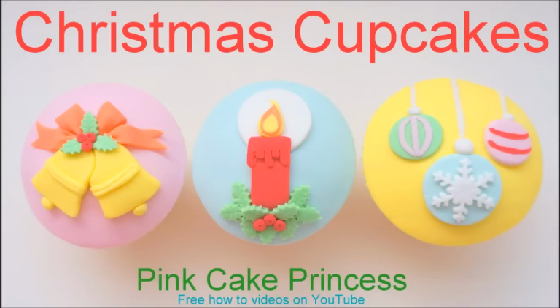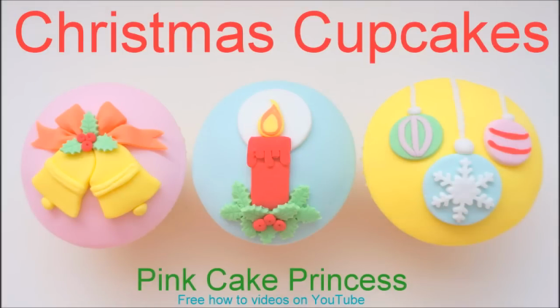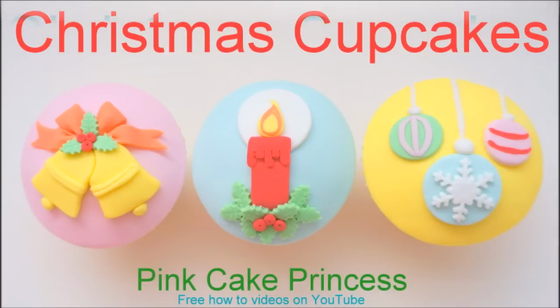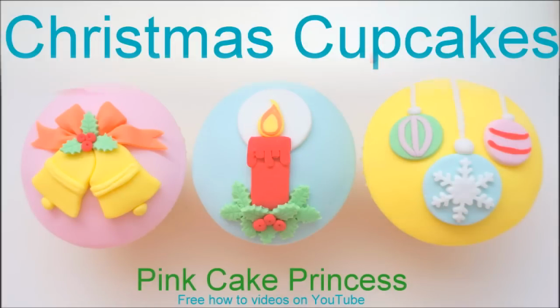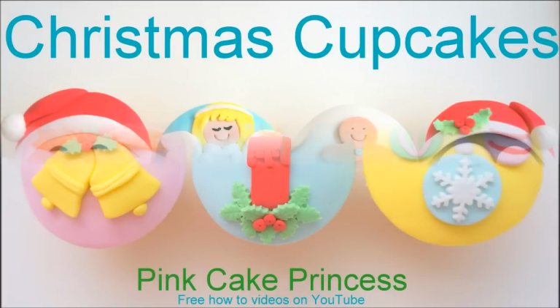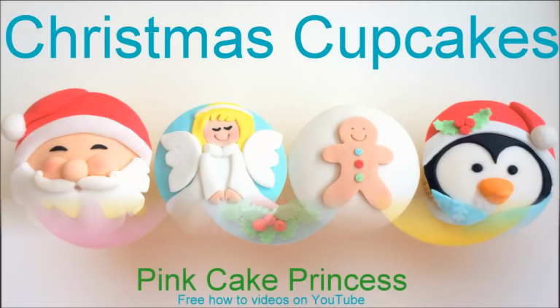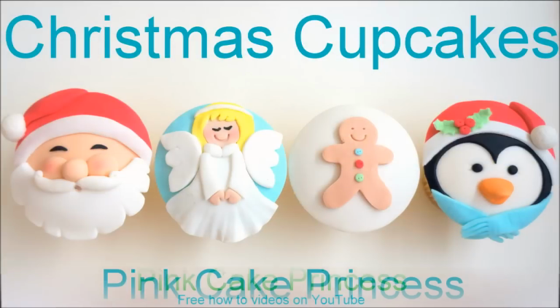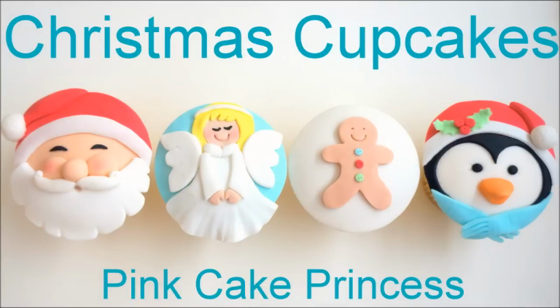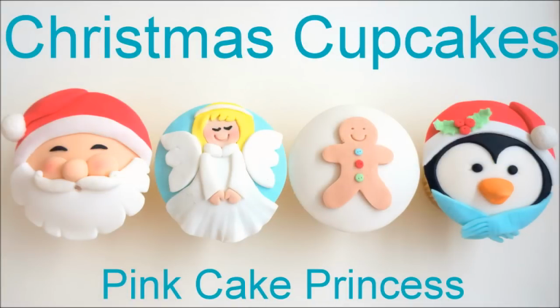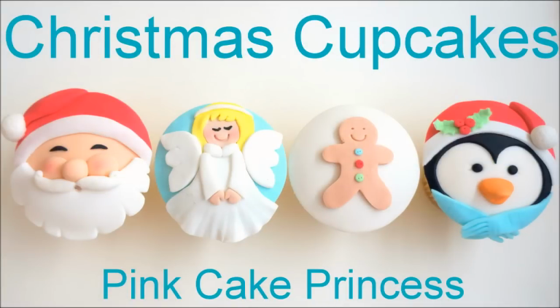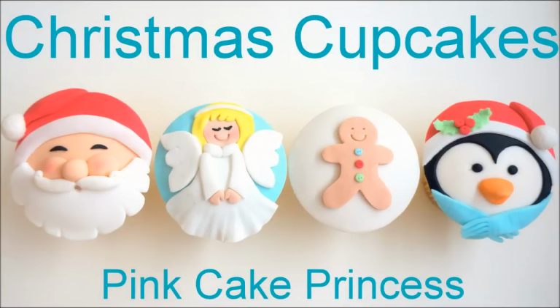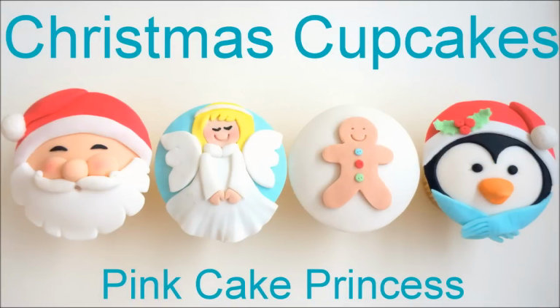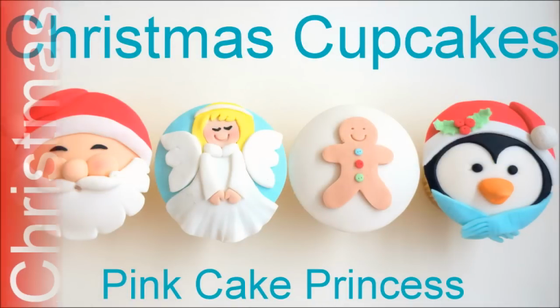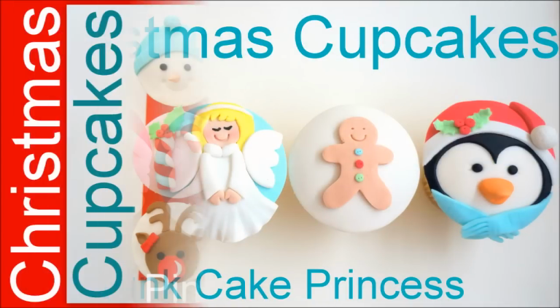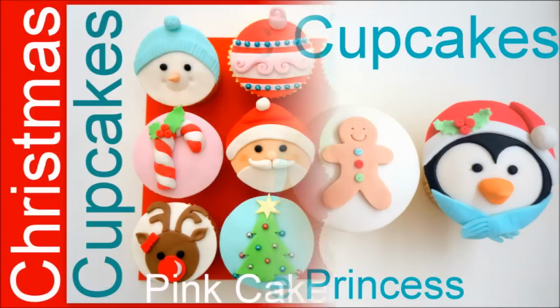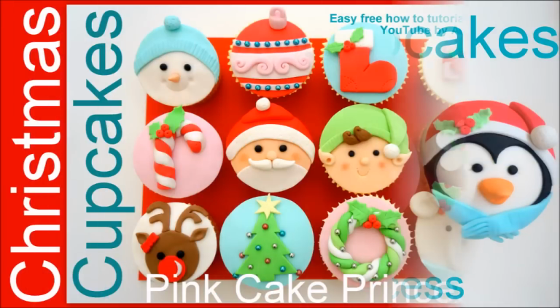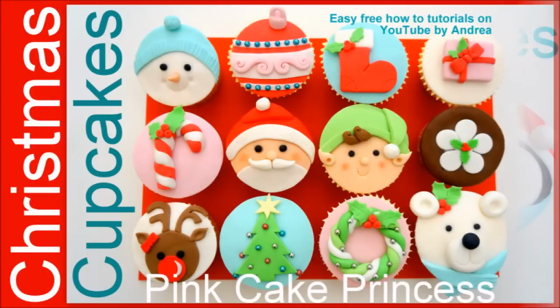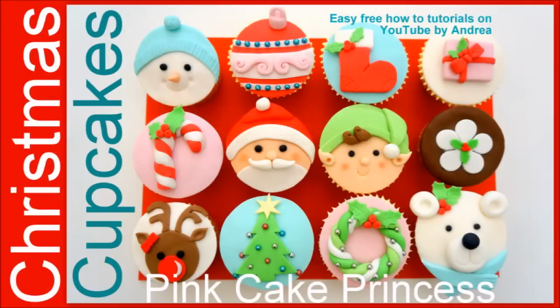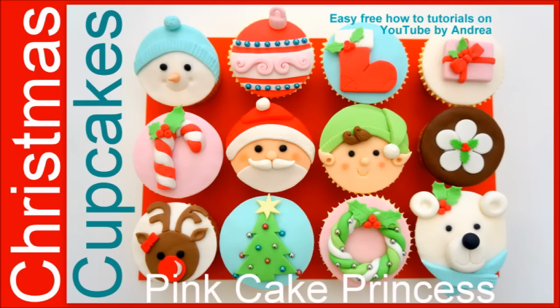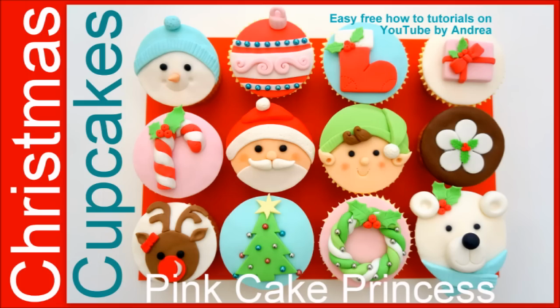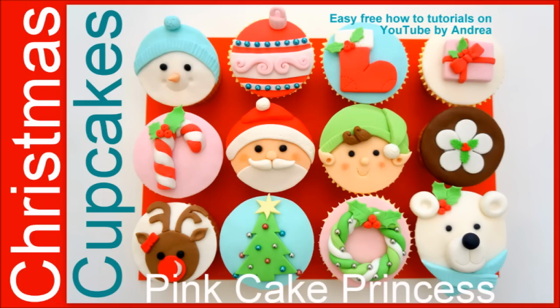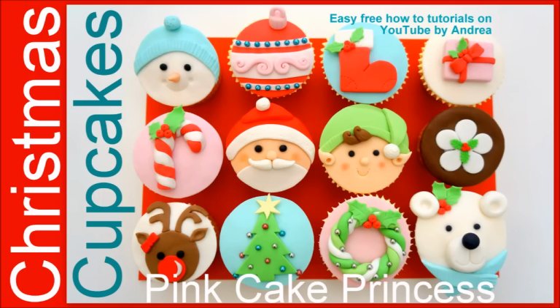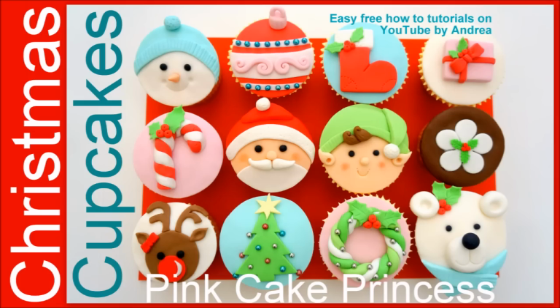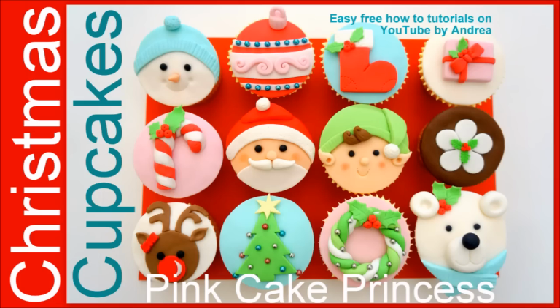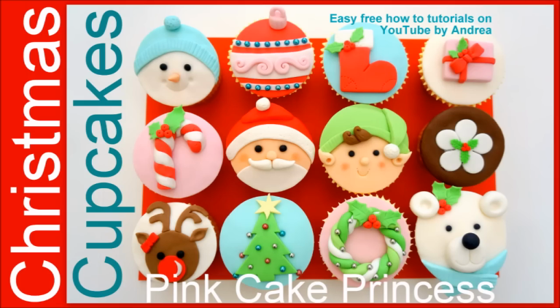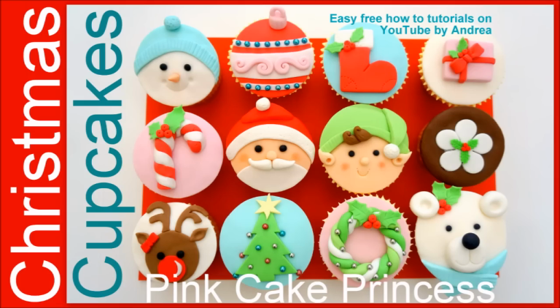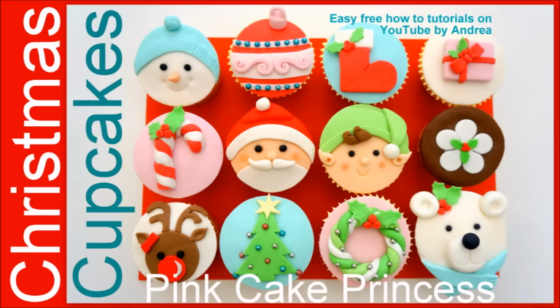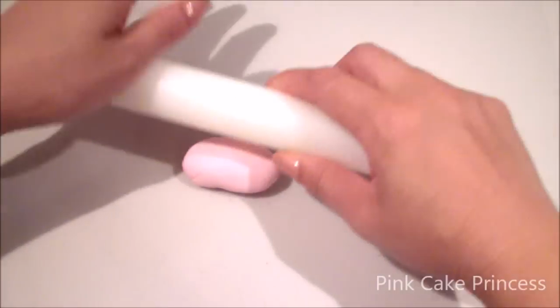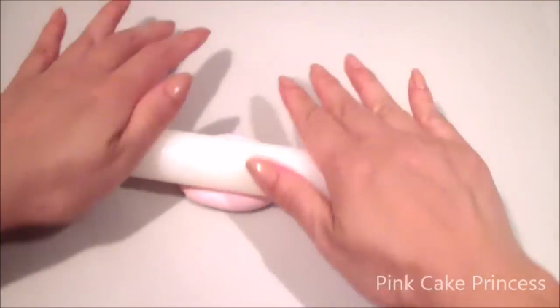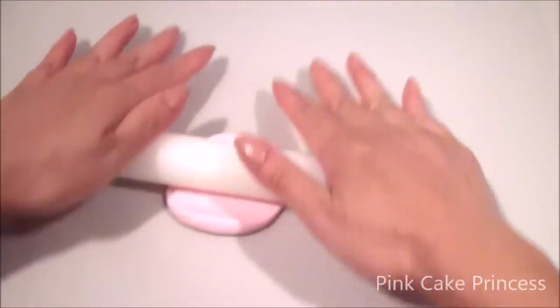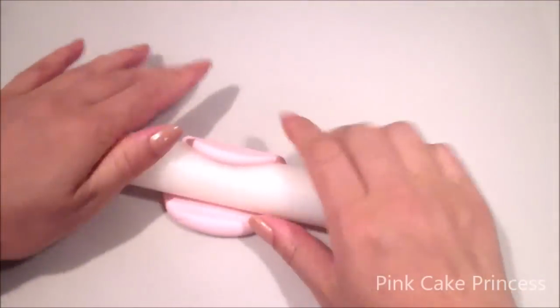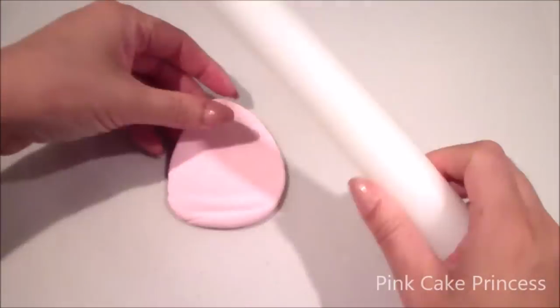If you want to check out more, you can check out last year's set and also the ones that I've done in previous years. Links will be in the video description below and also at the end of this video.